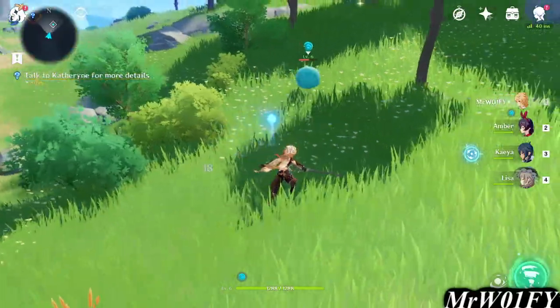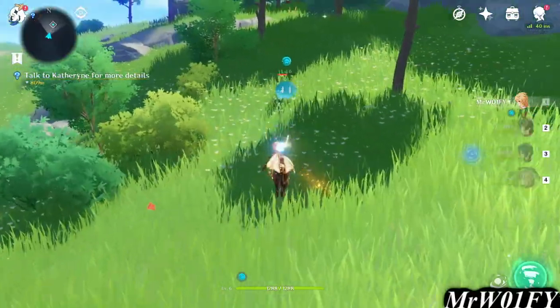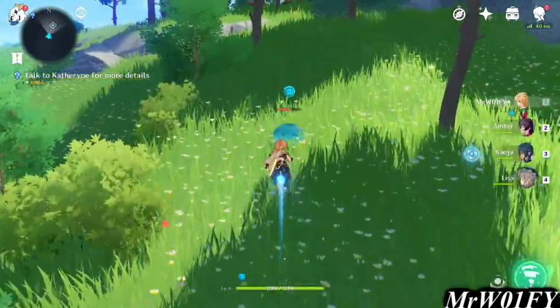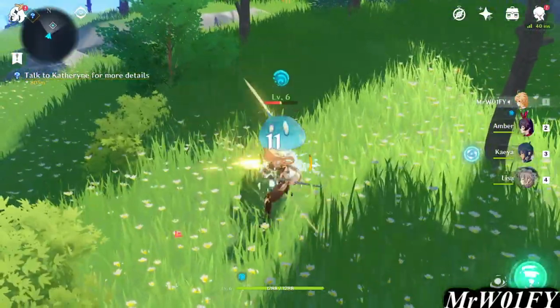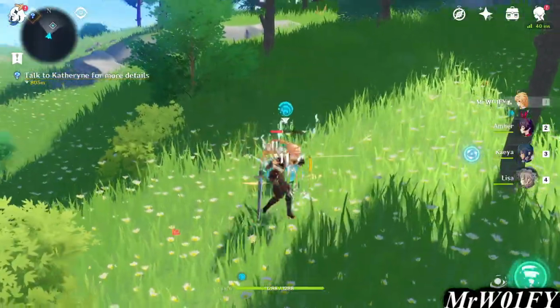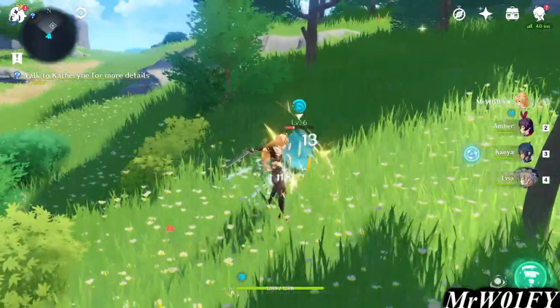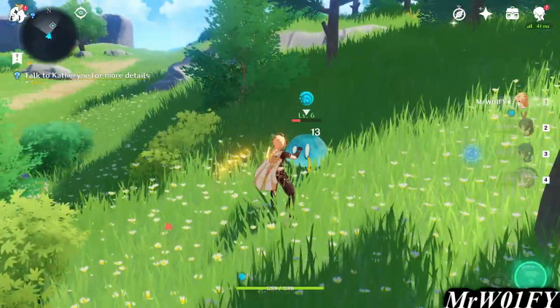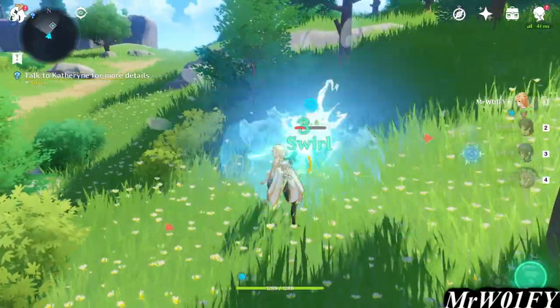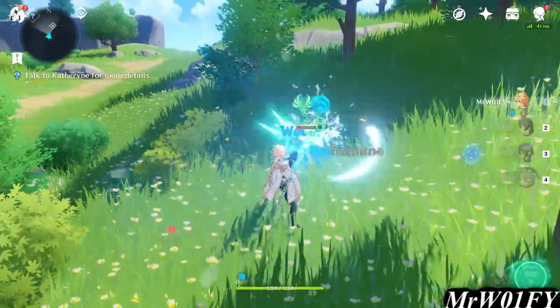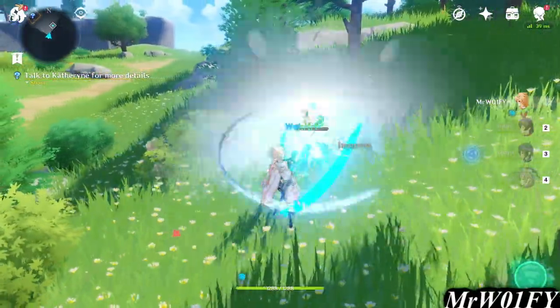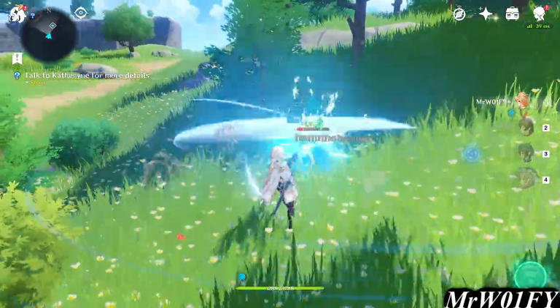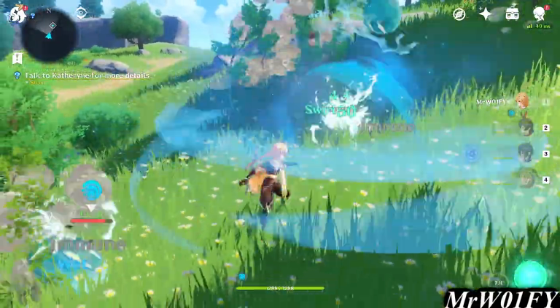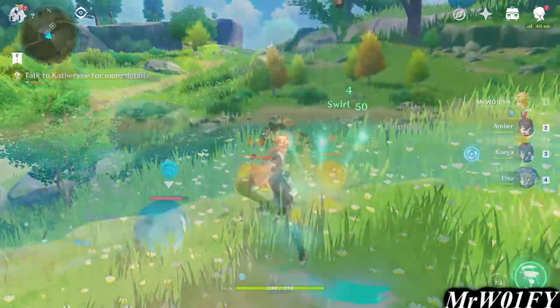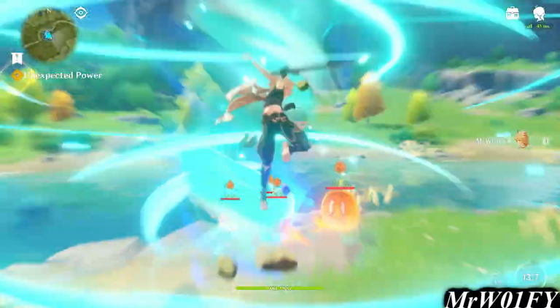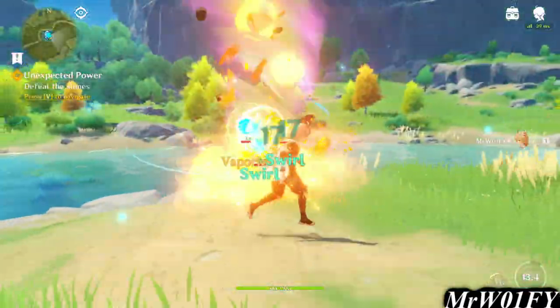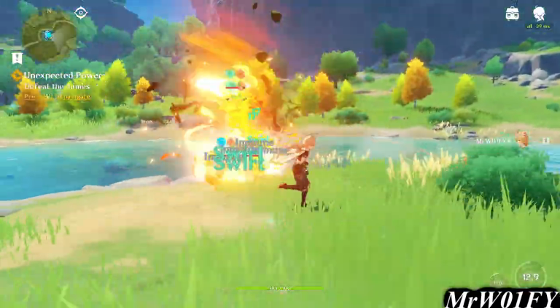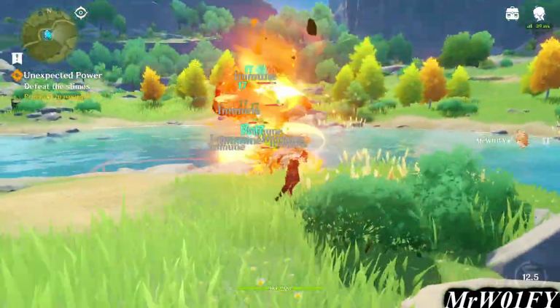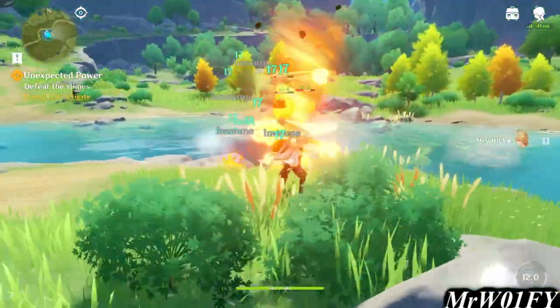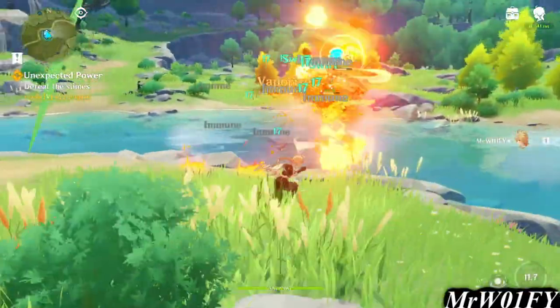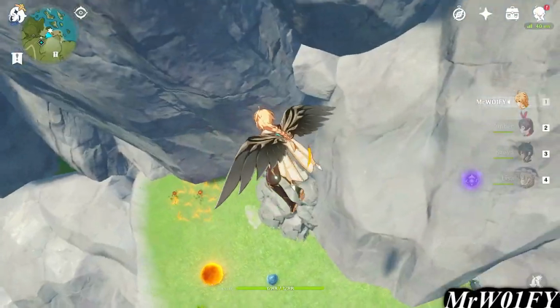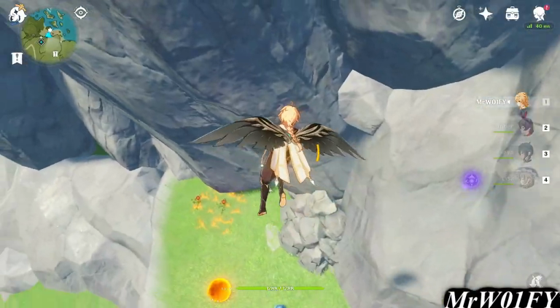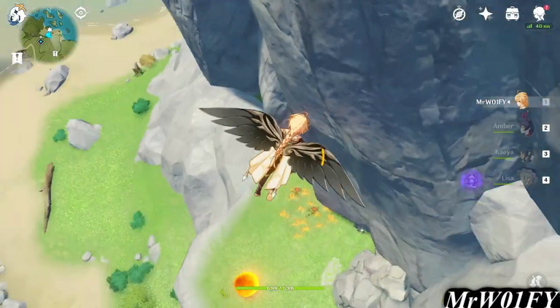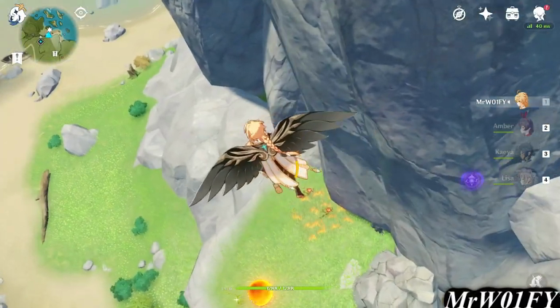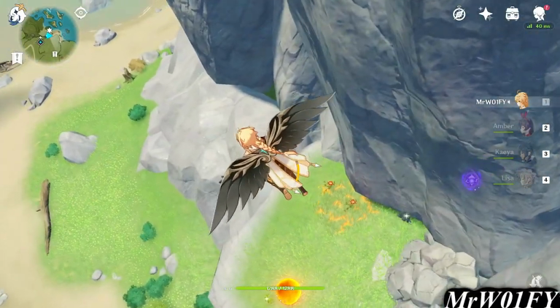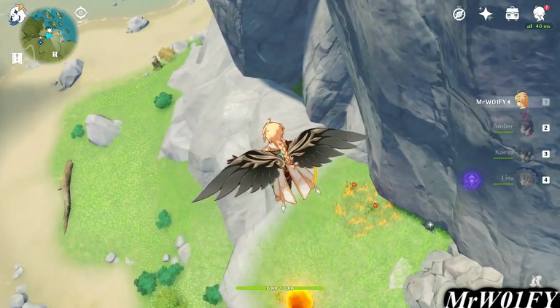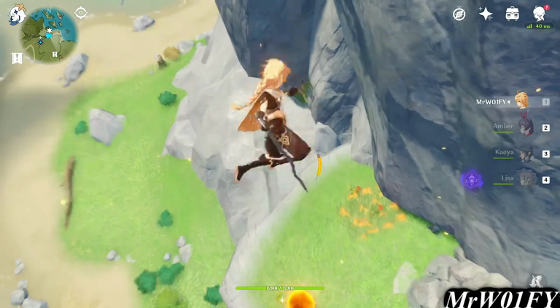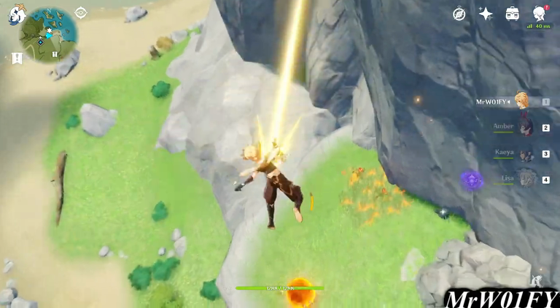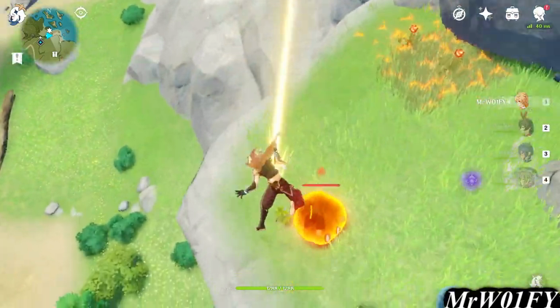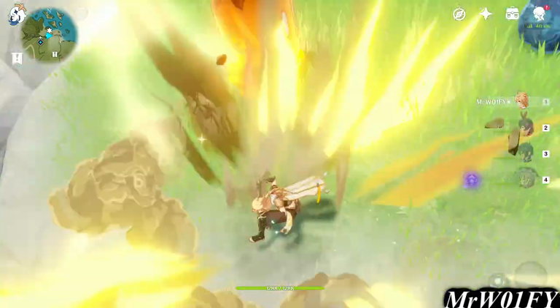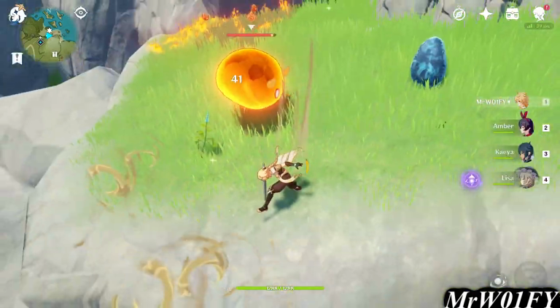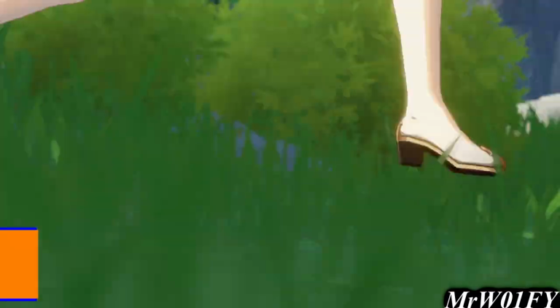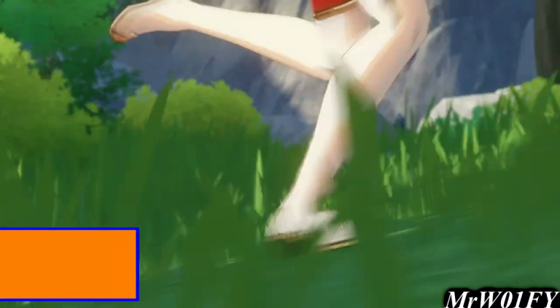We don't need to deliberate on this for too long, but it's worth pointing out that most characters can charge their ability by holding down the button. The same can be said for the finisher ability as well. Lastly, every character comes with a slam move that they can perform by attacking in mid-air.